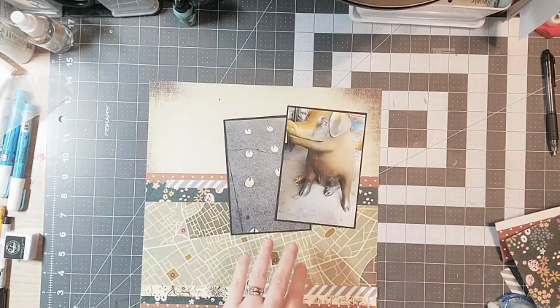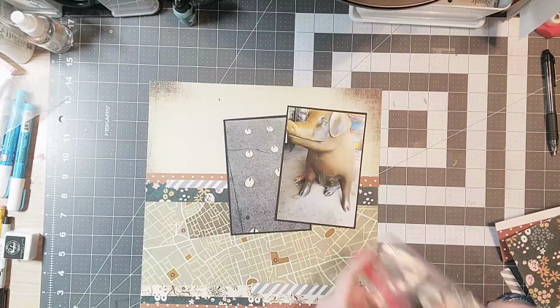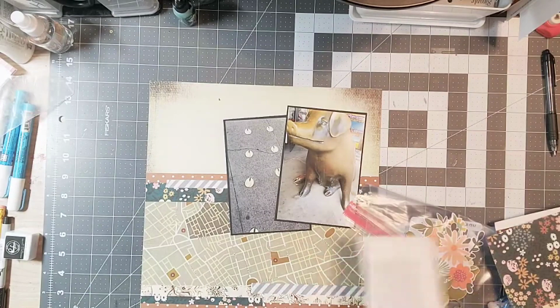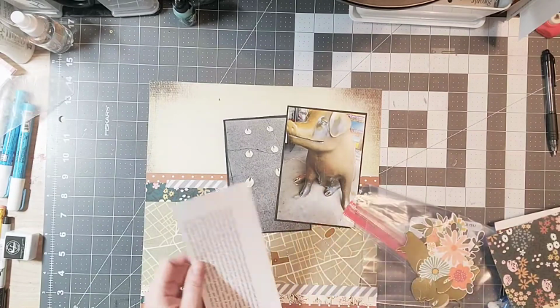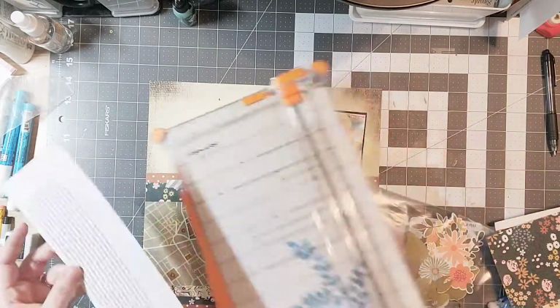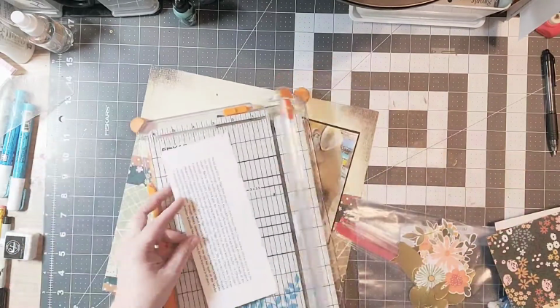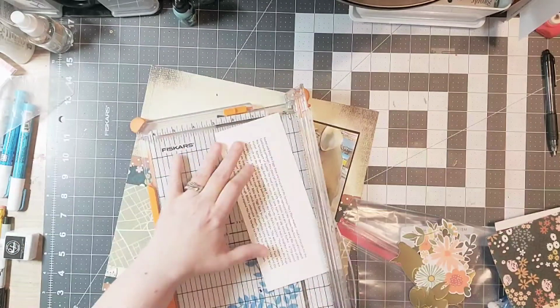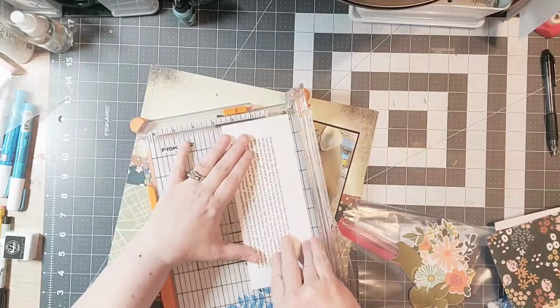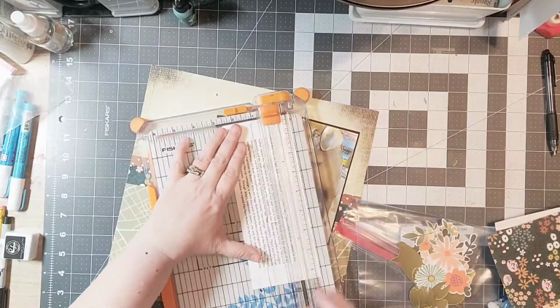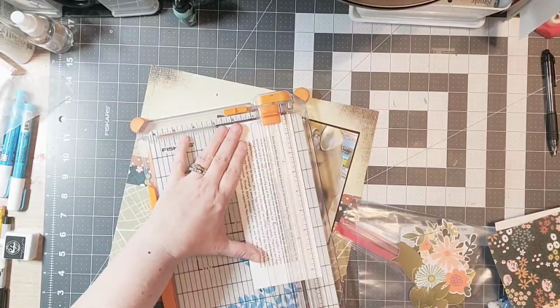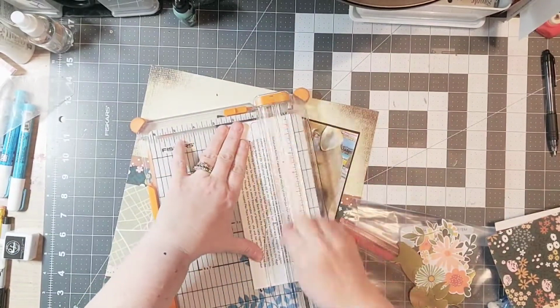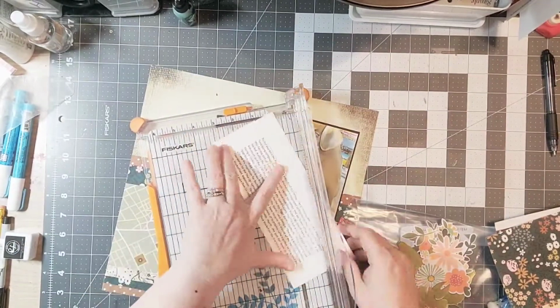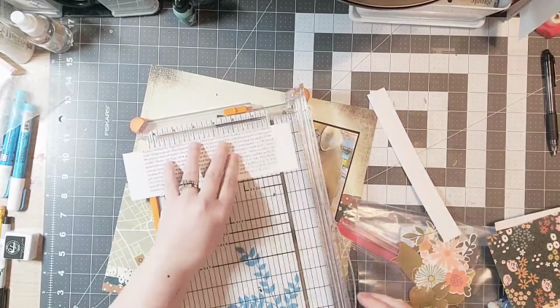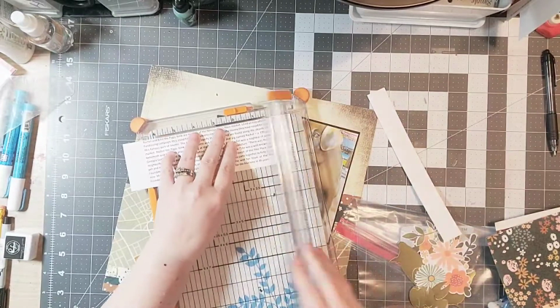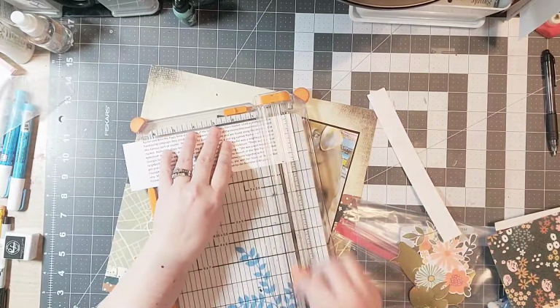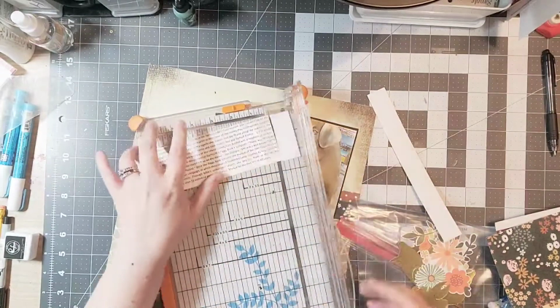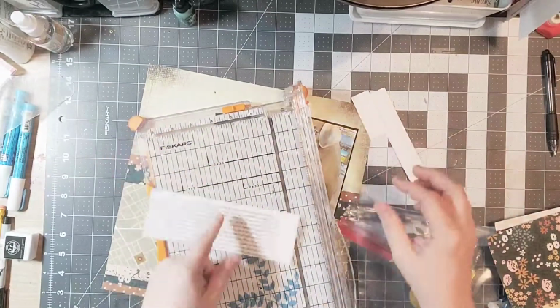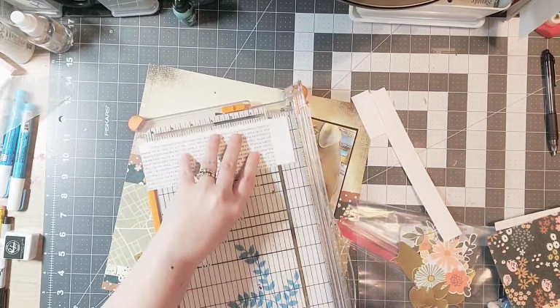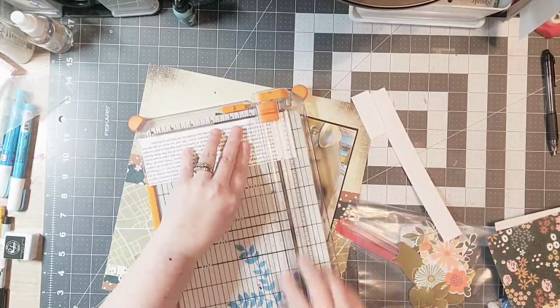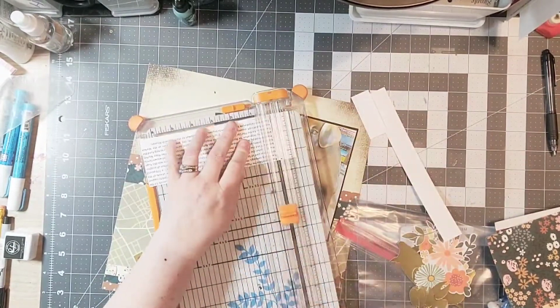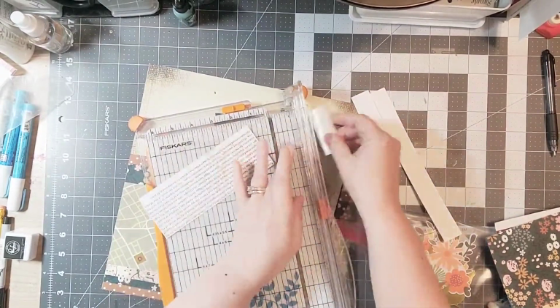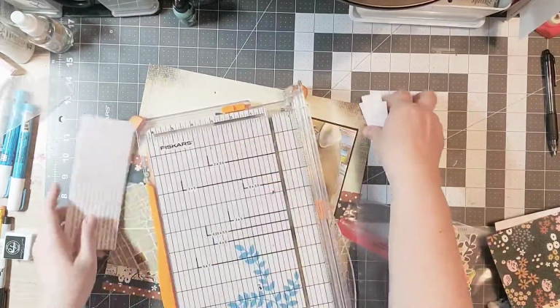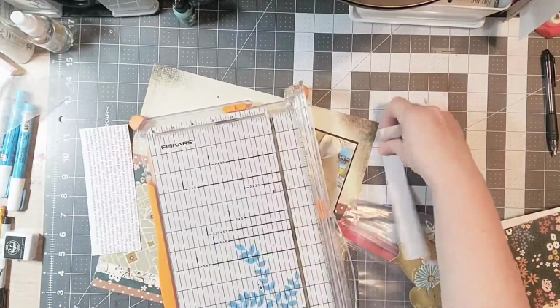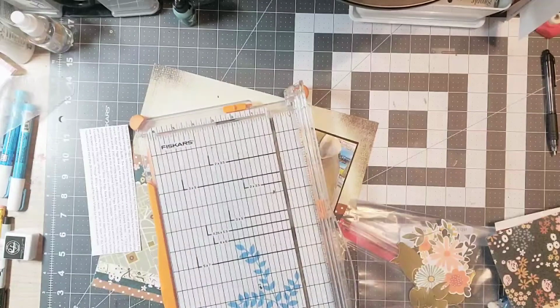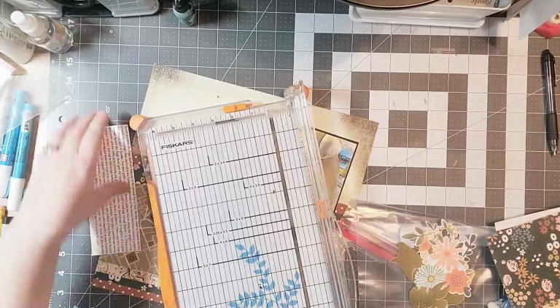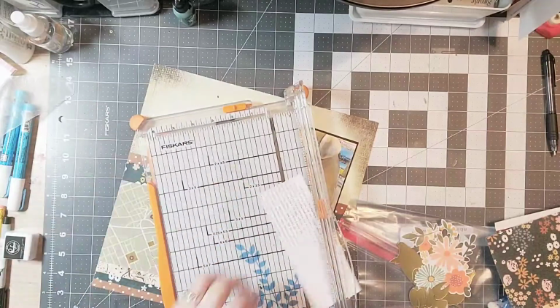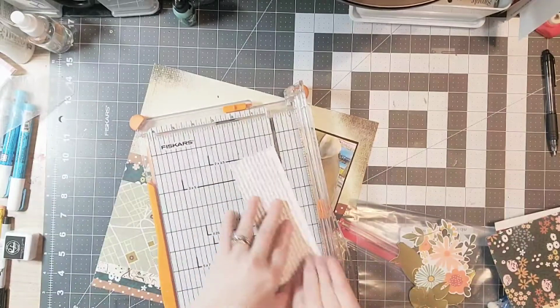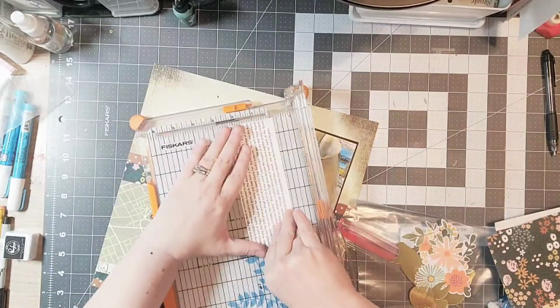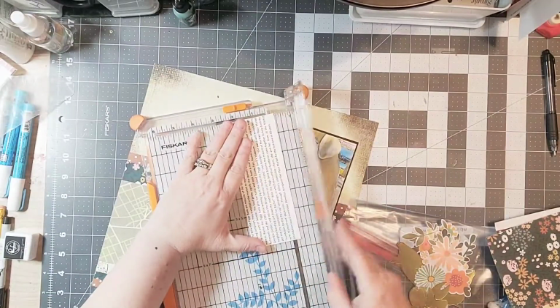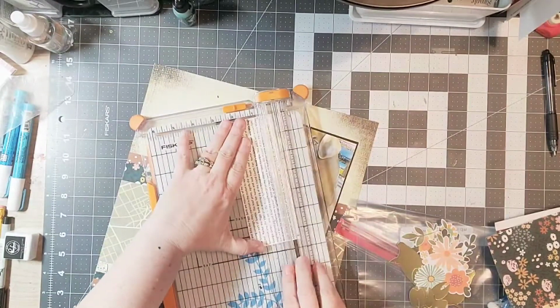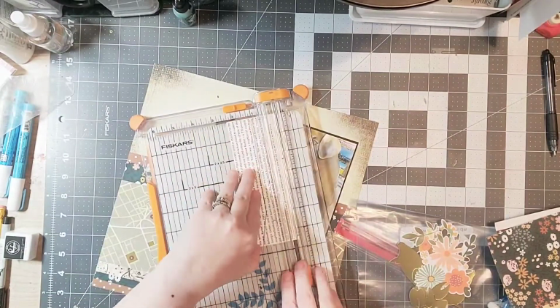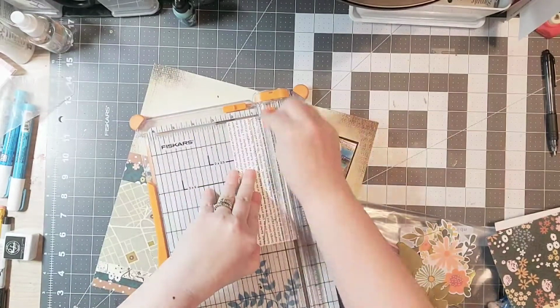Now I'm going to go ahead and put my photos on. I'm going to stay pretty close to the original layout. I've got a lot of journaling for this particular one — when we were in Seattle at Pike's Place, there are these pigs there and I took a picture just because I thought it was cool looking.